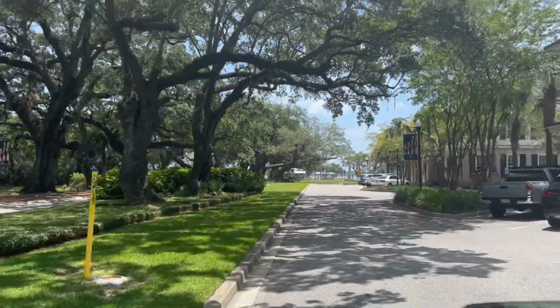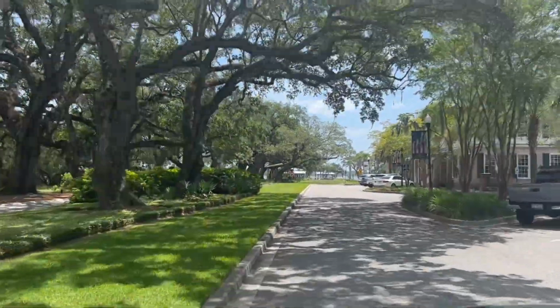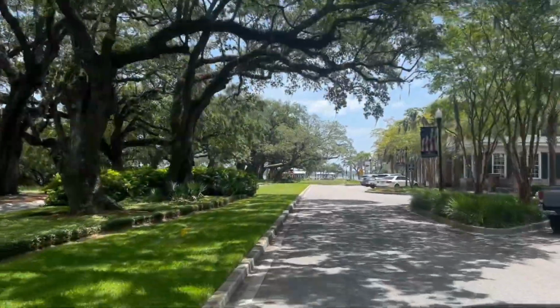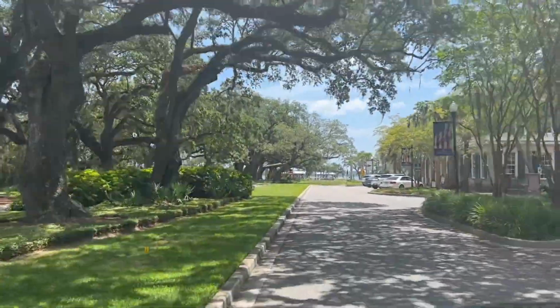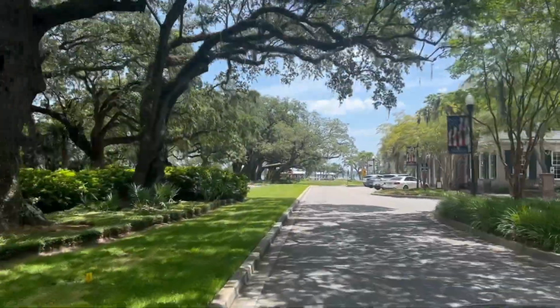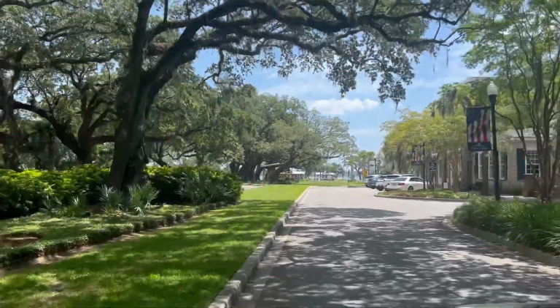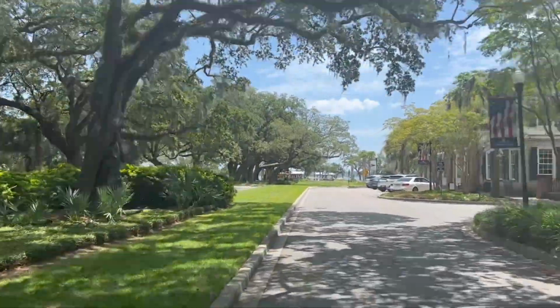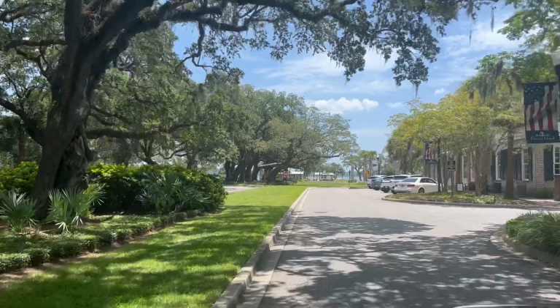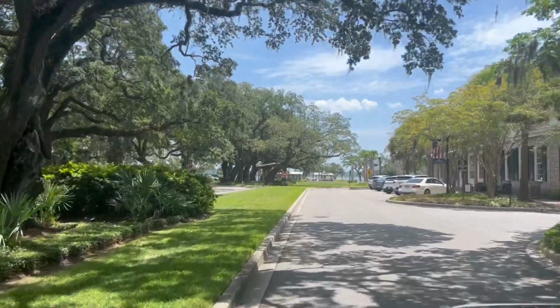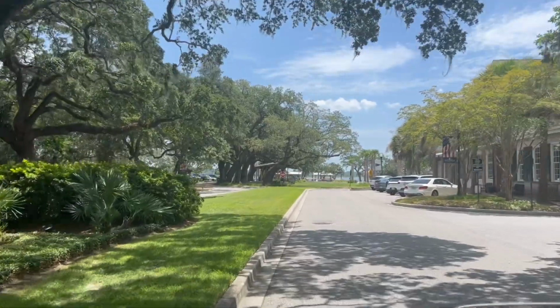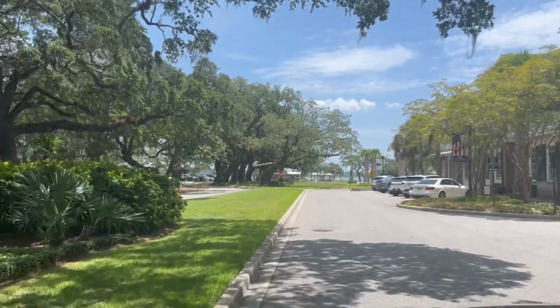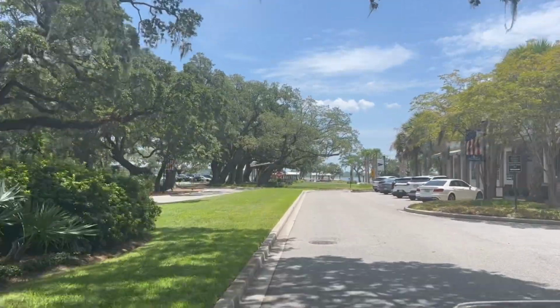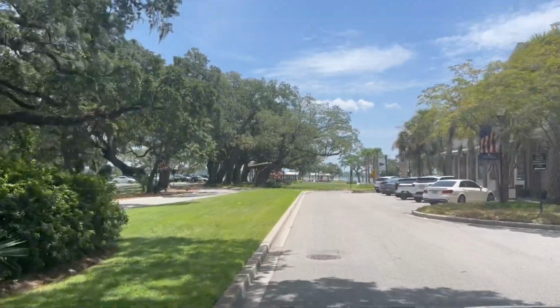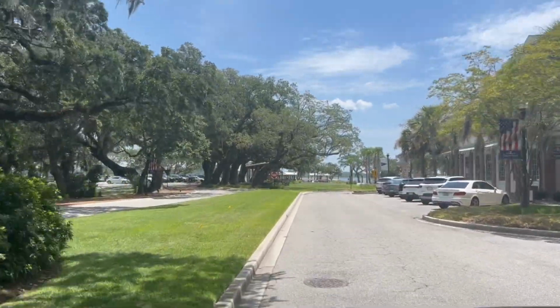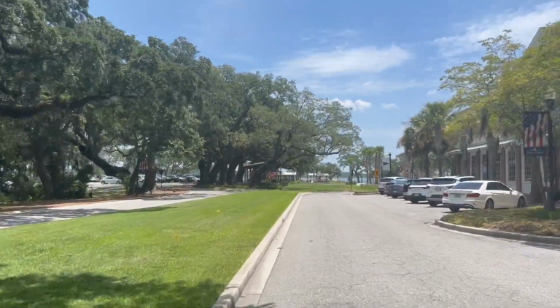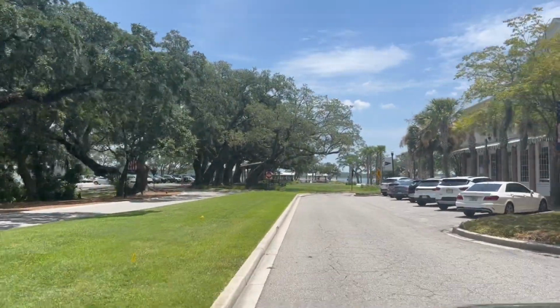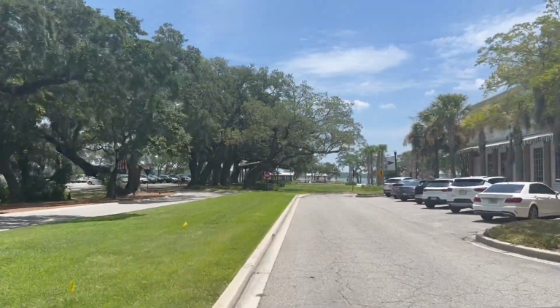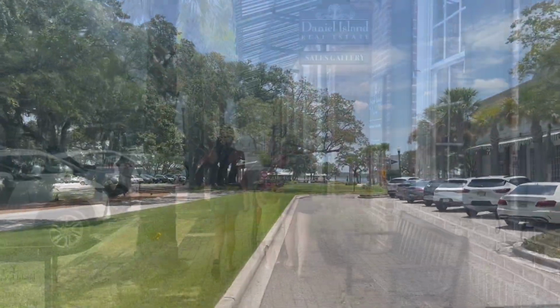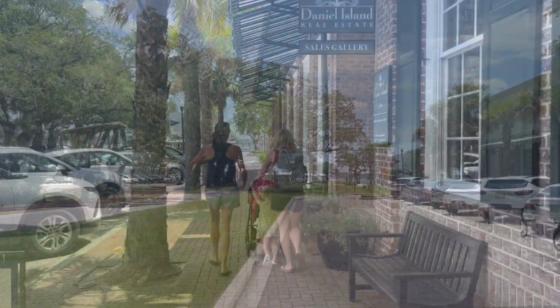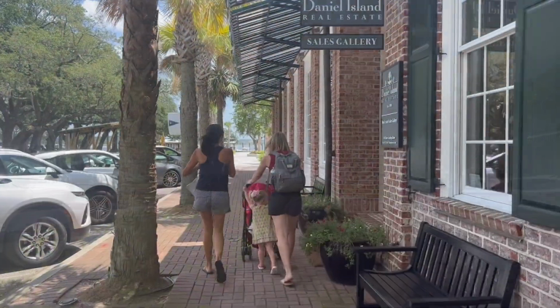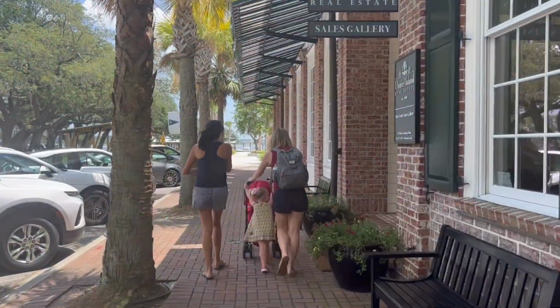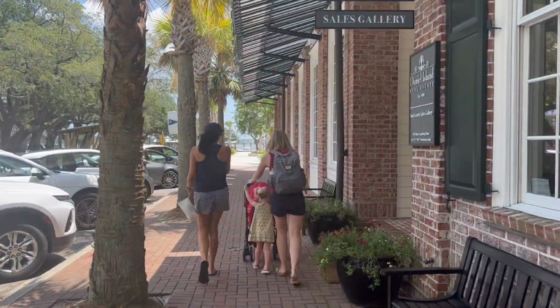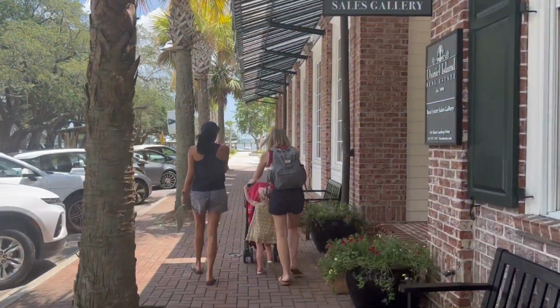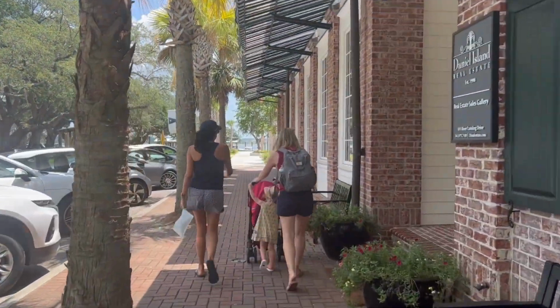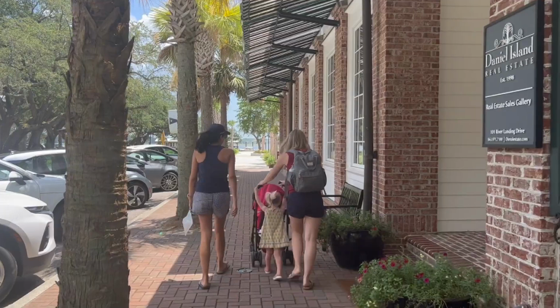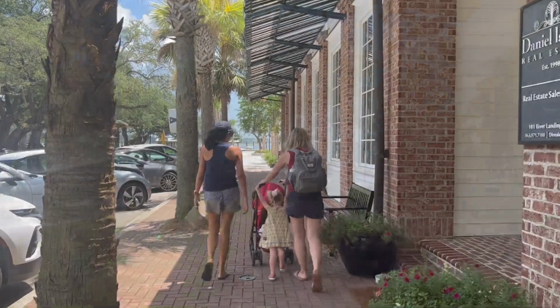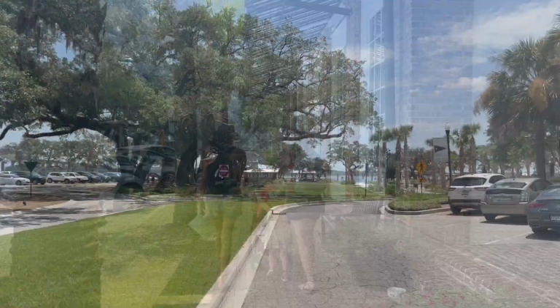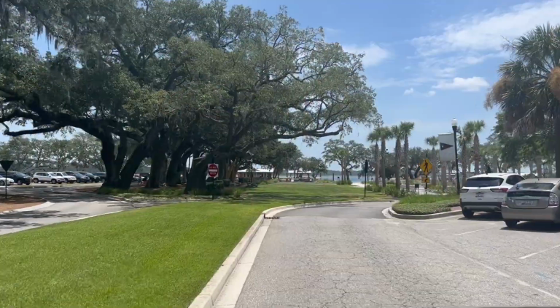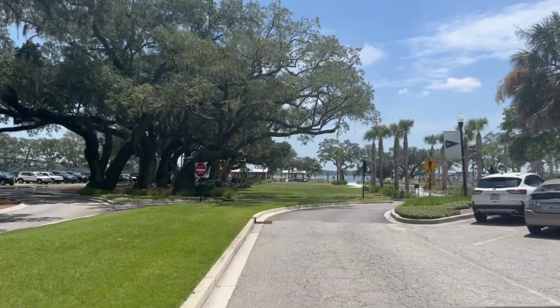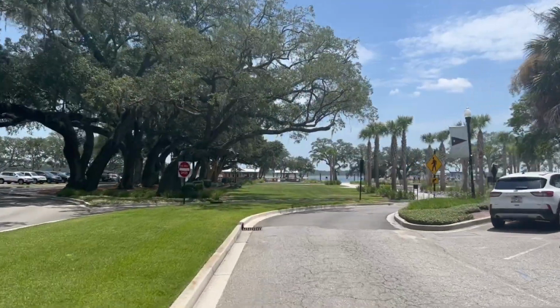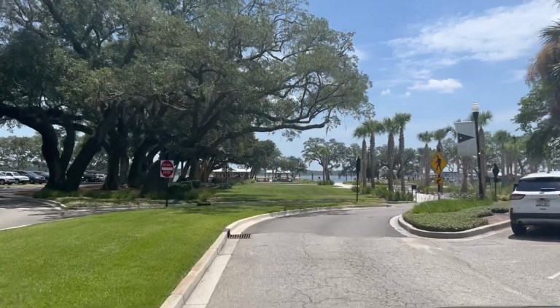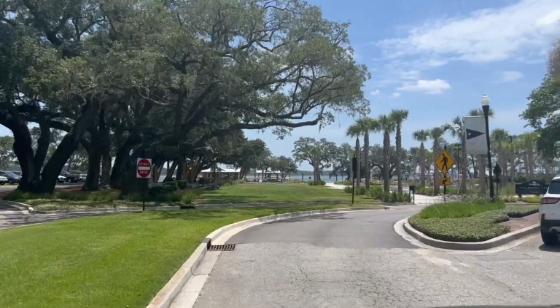If you're looking for luxury waterfront living in Charleston, South Carolina, there's a pretty good chance this is the spot. So let me tell you a little bit about this waterfront real estate on Daniel Island.